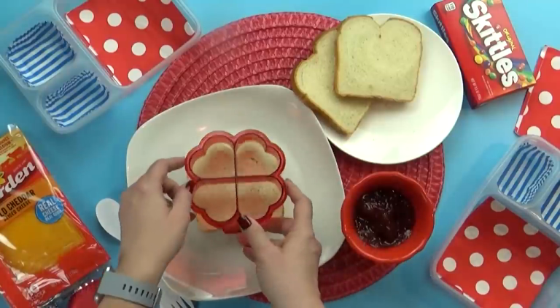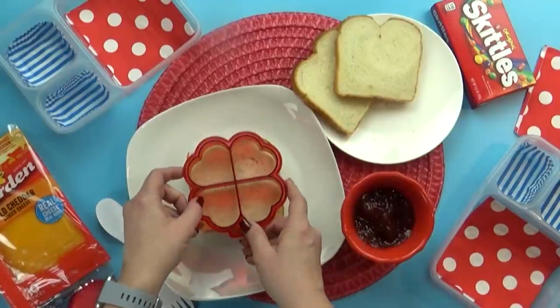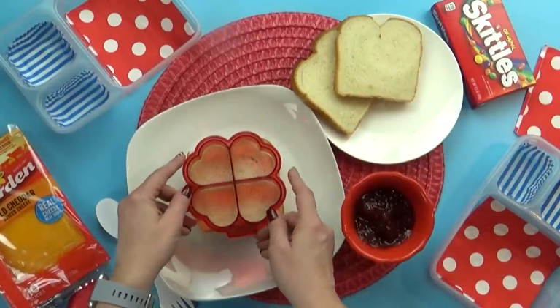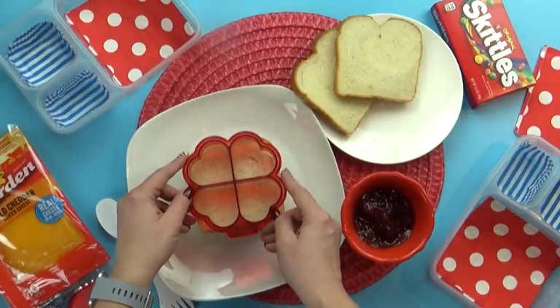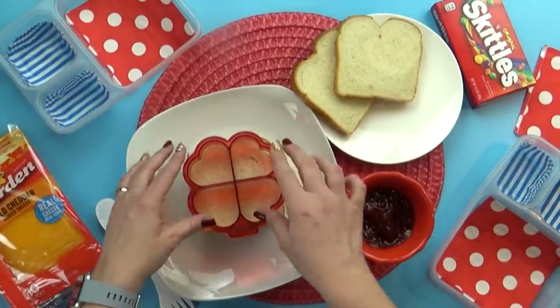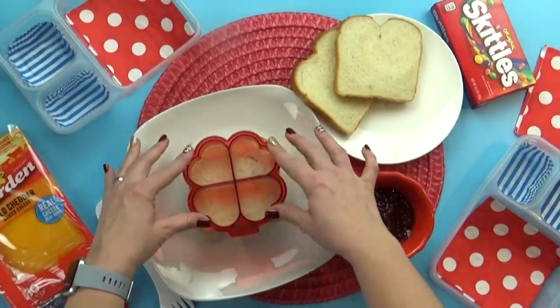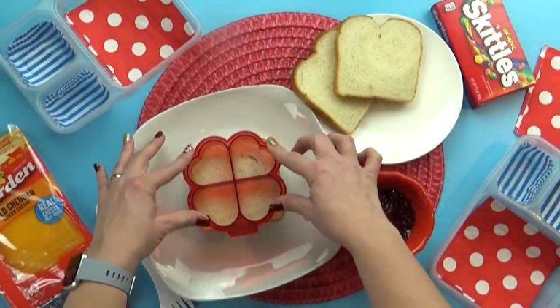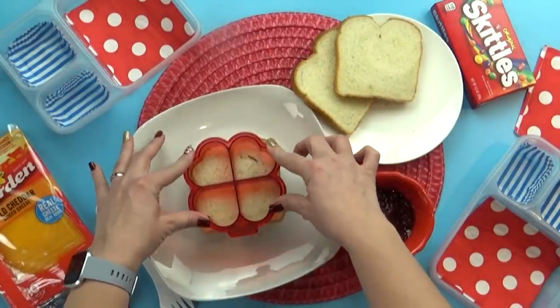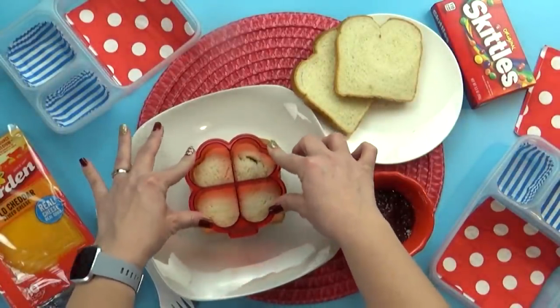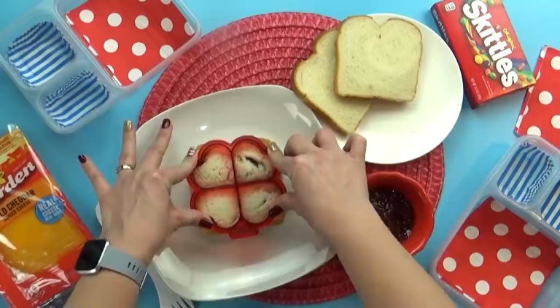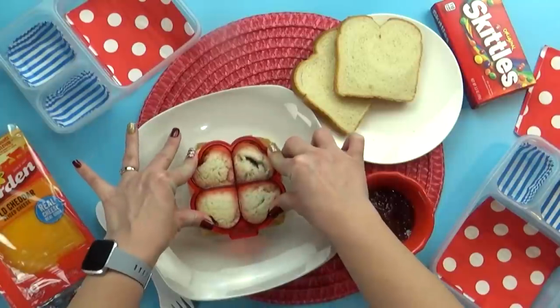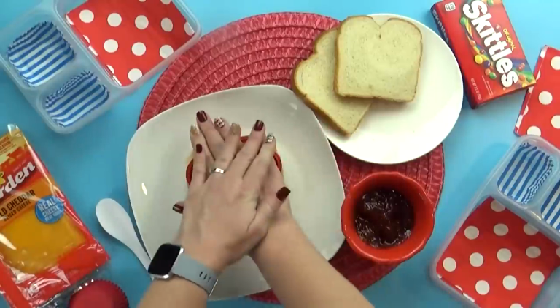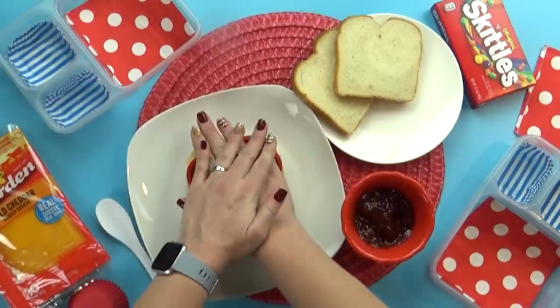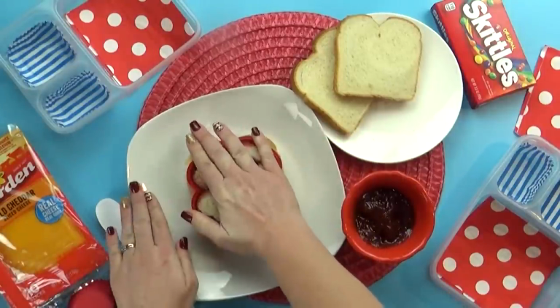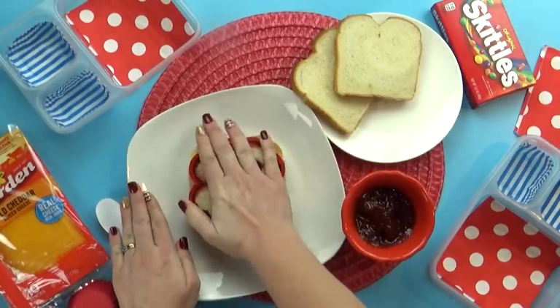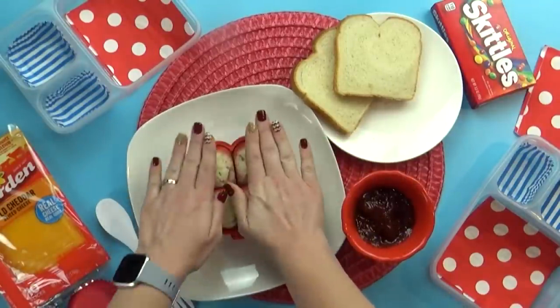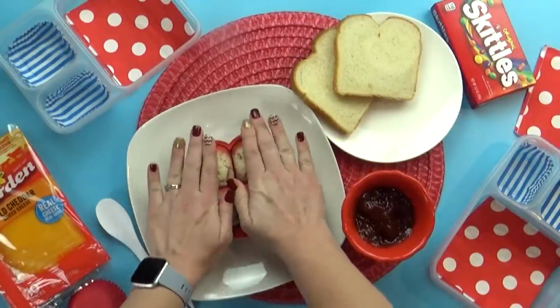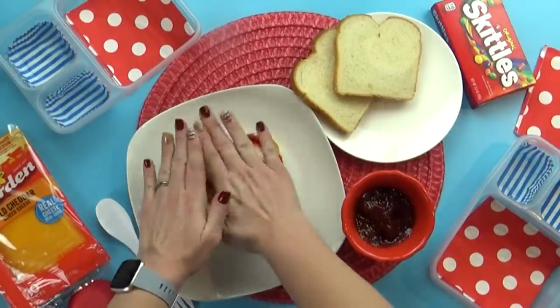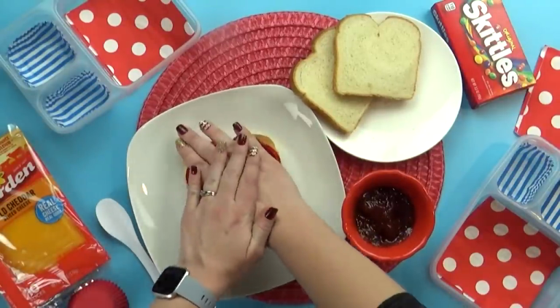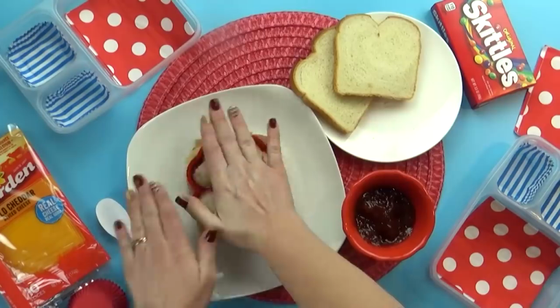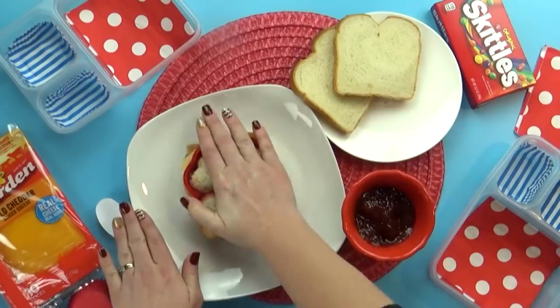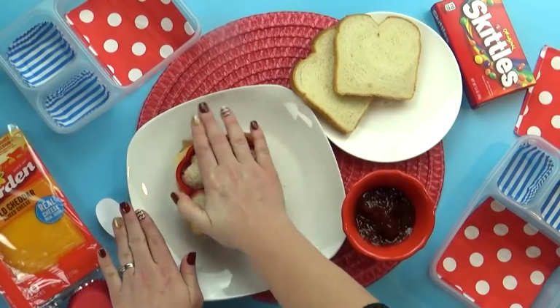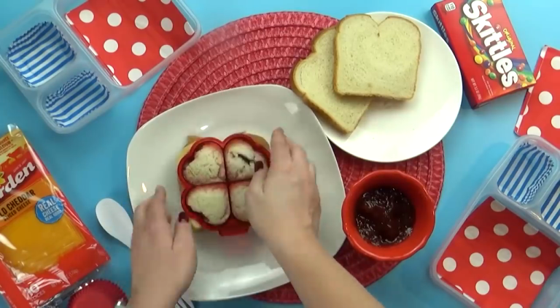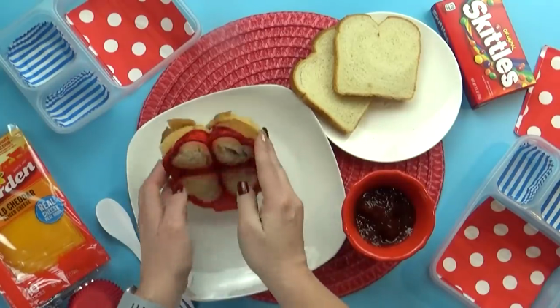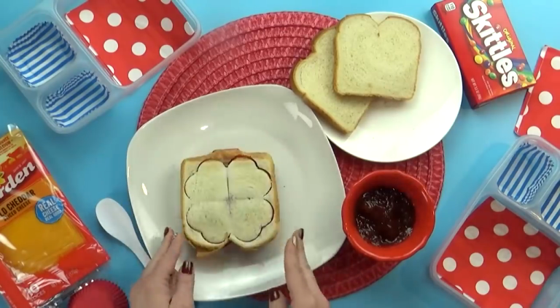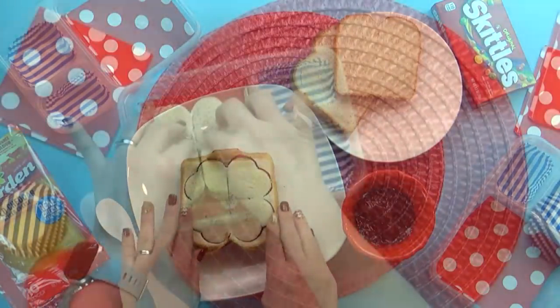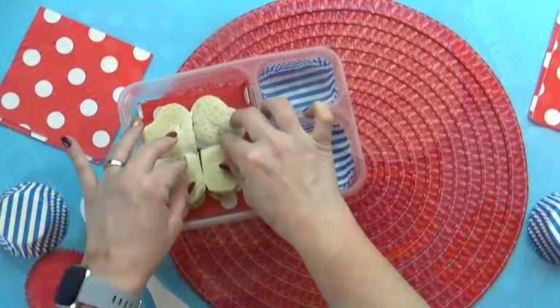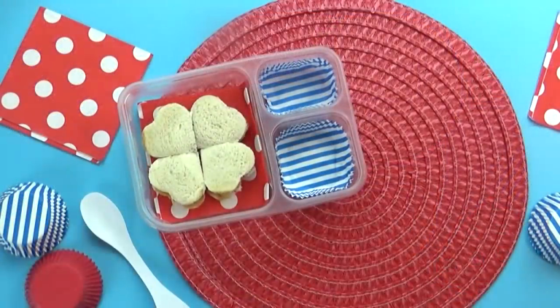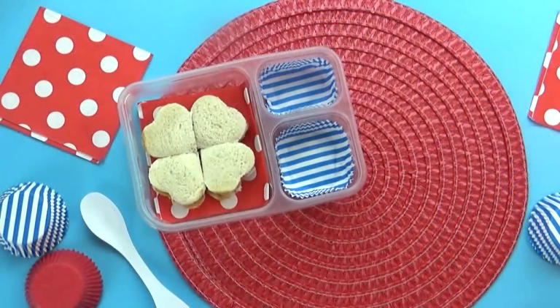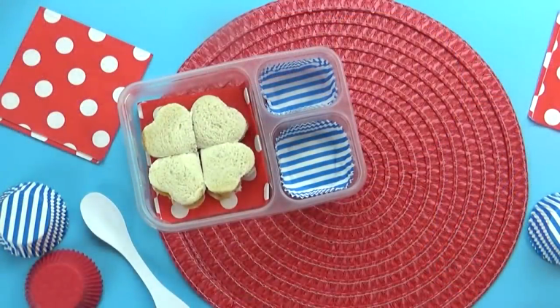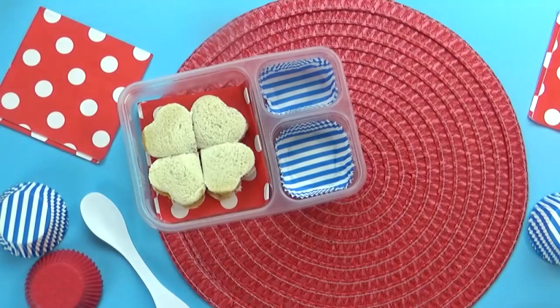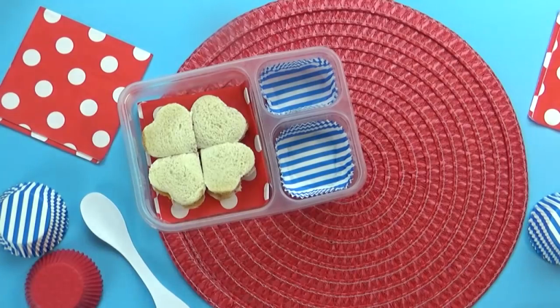And then of course, to make this sandwich extra fun, I'm gonna use my little sandwich cutter. I tried to decide between big hearts or little hearts, and of course I went with the little hearts — so cute. So I'm gonna get these little sandwiches into the lunch box and move on to the fruit.